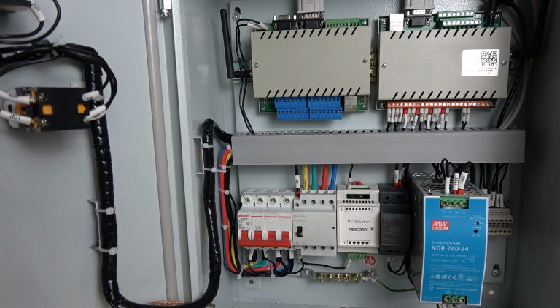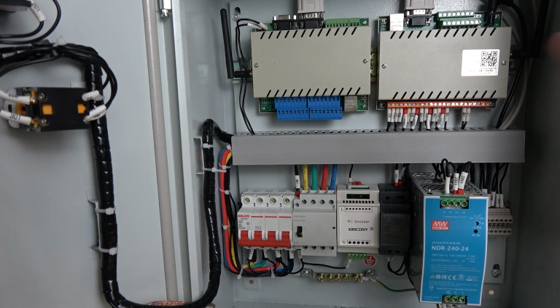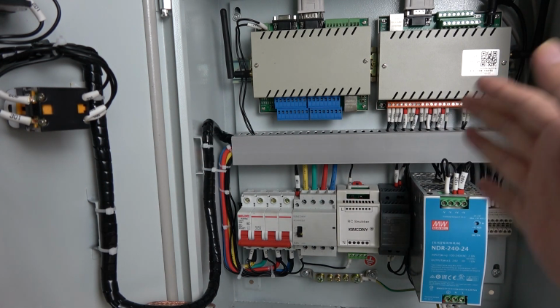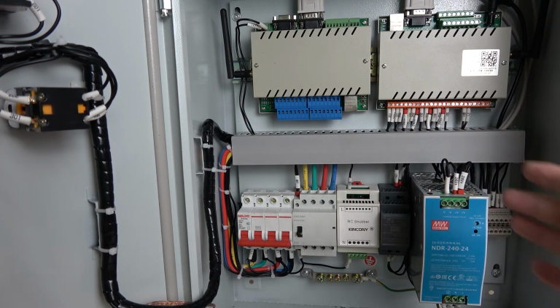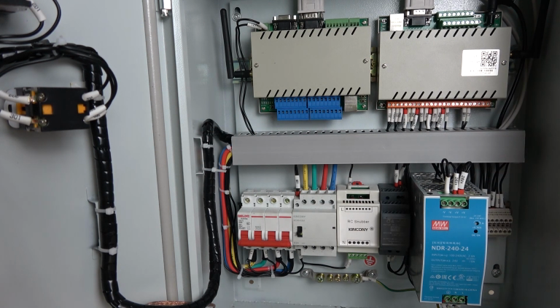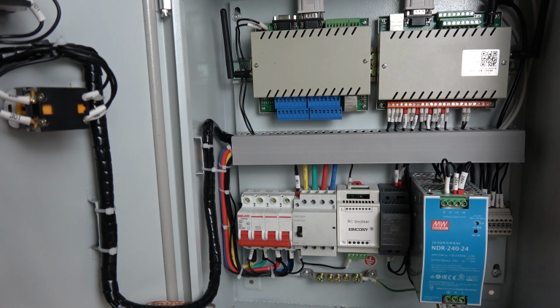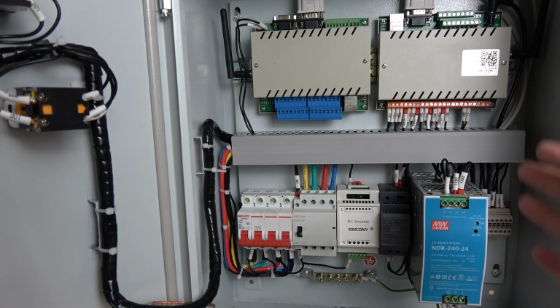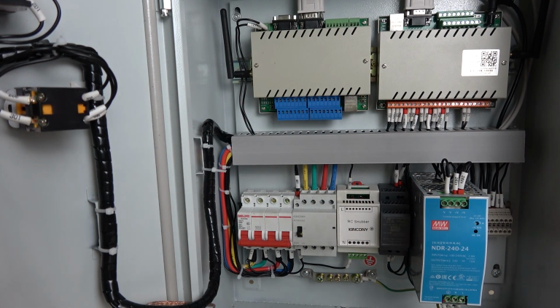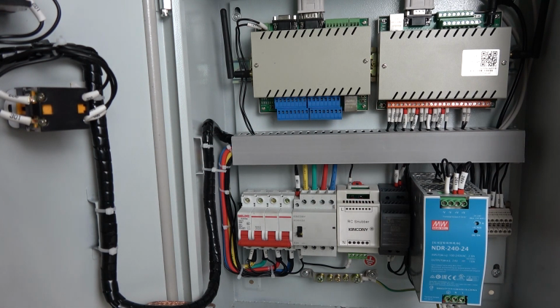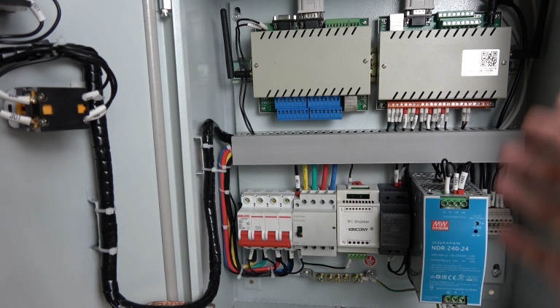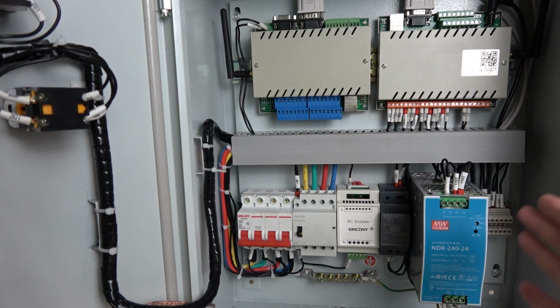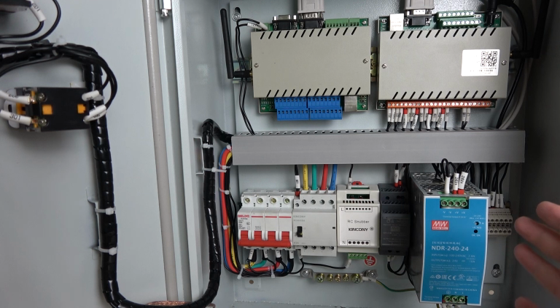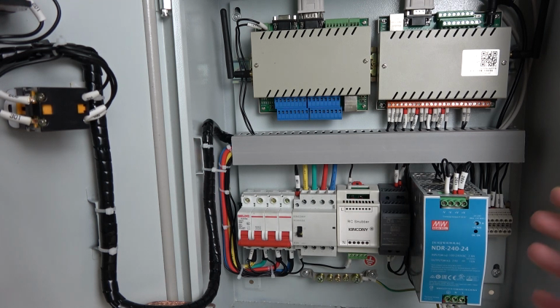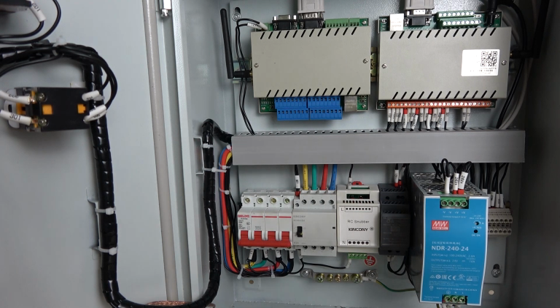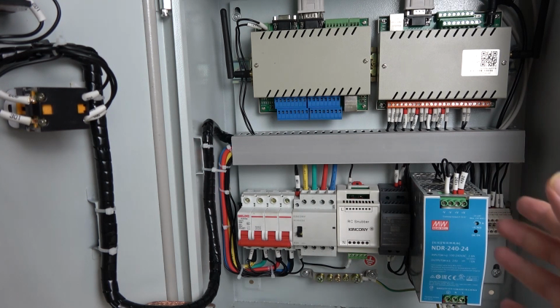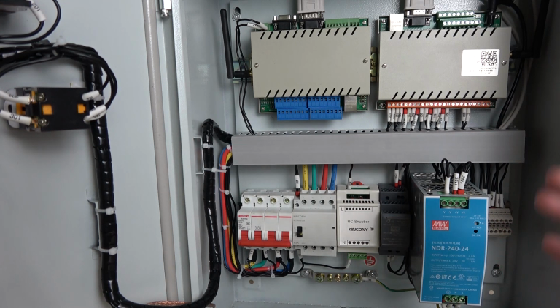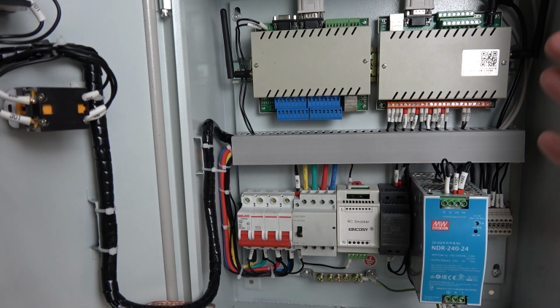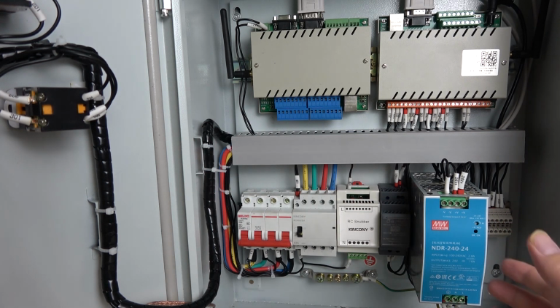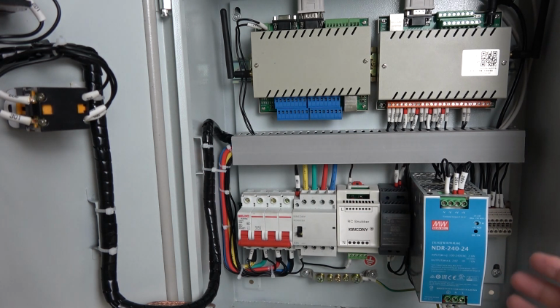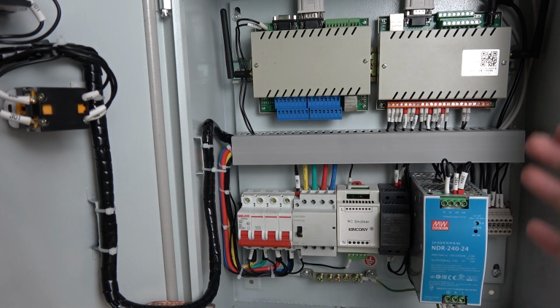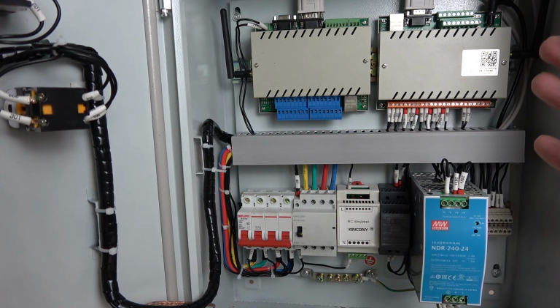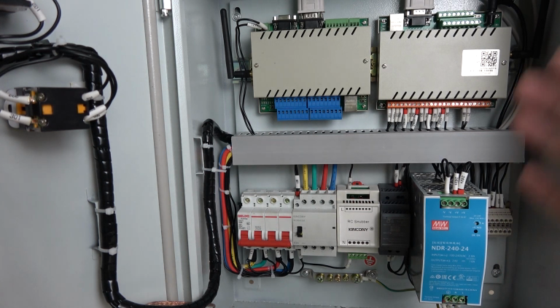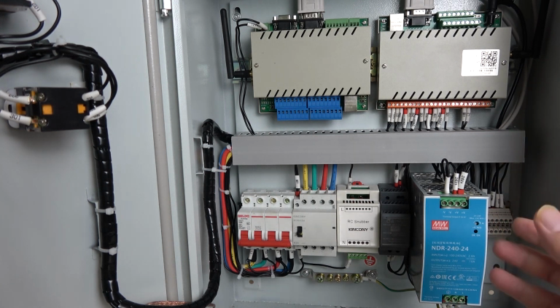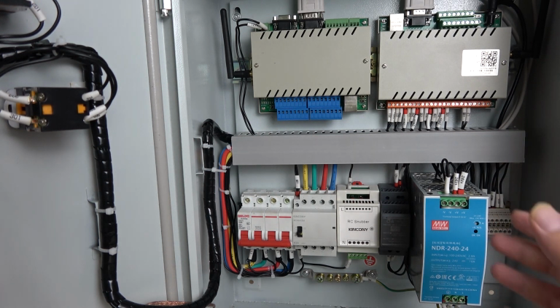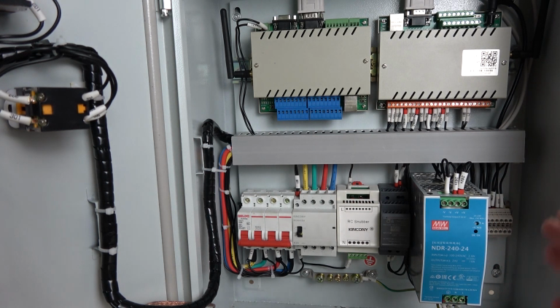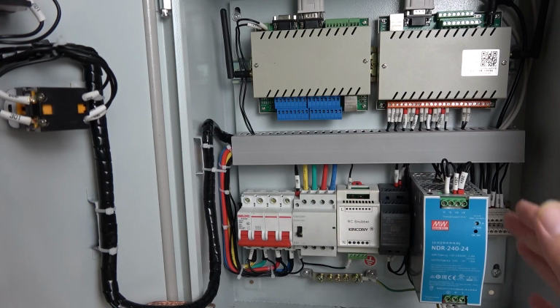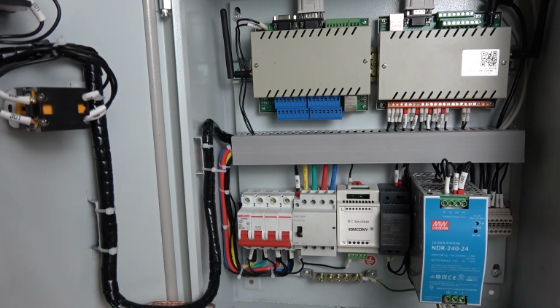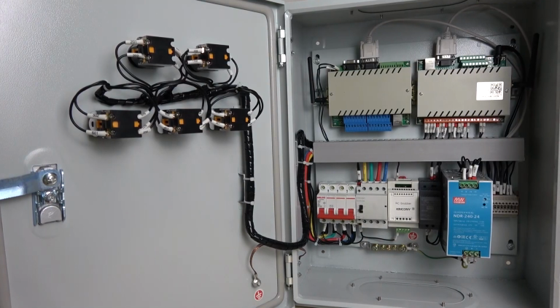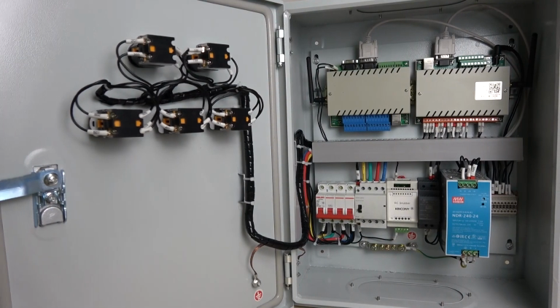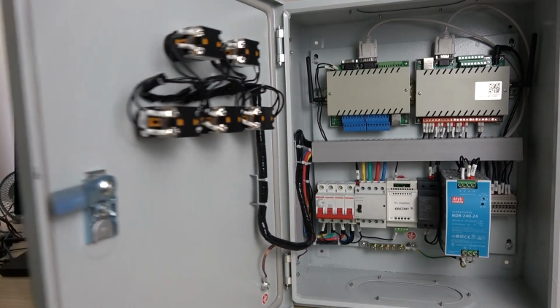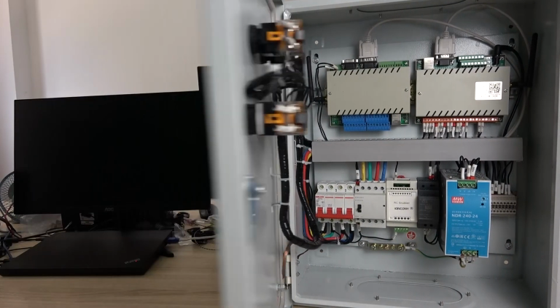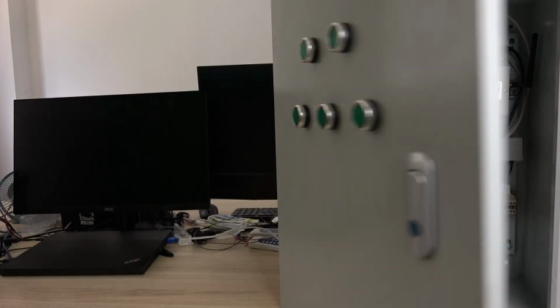Okay, this is a solution for automatically controlling the pump and the valve for smart agriculture on the farm. Thanks for watching.